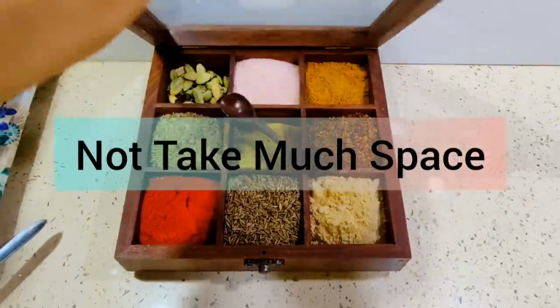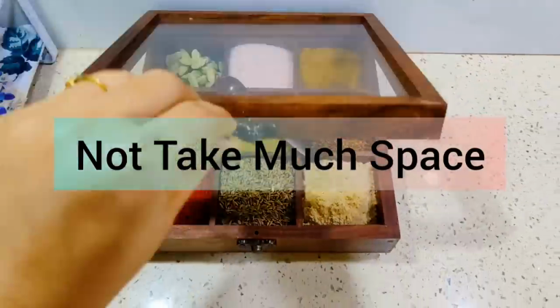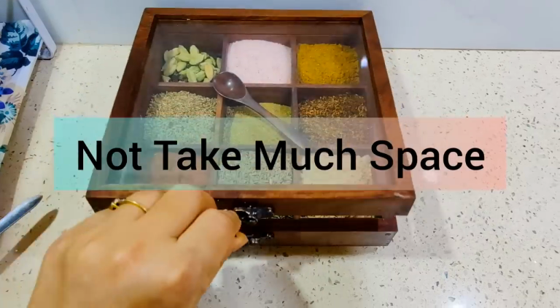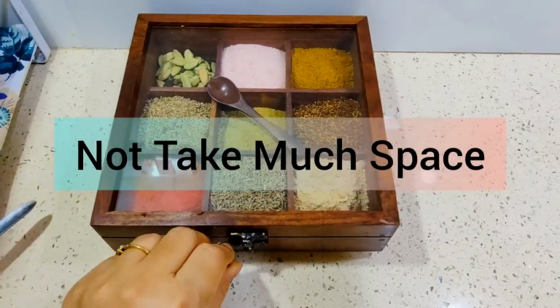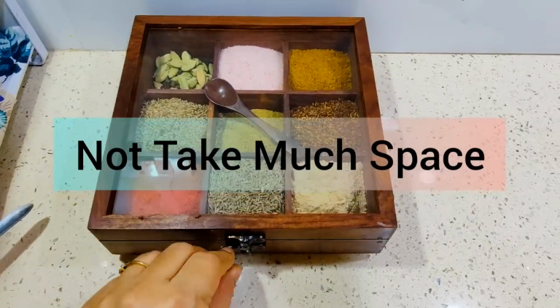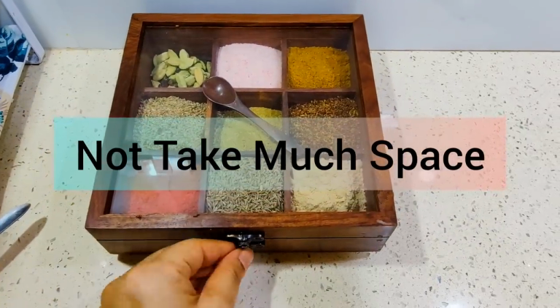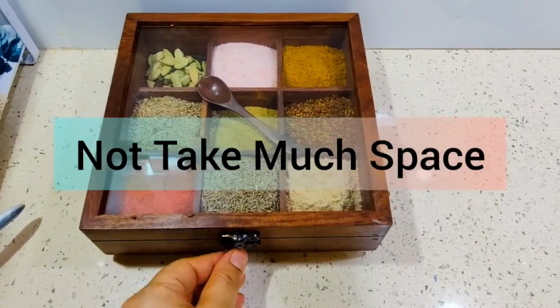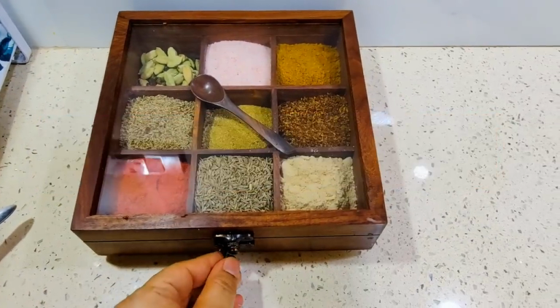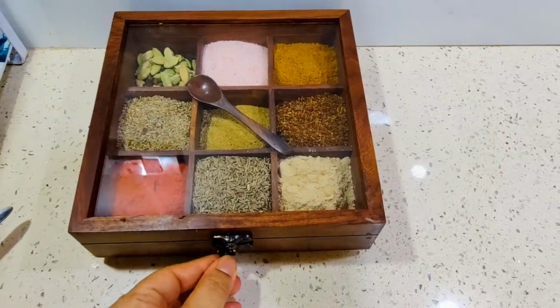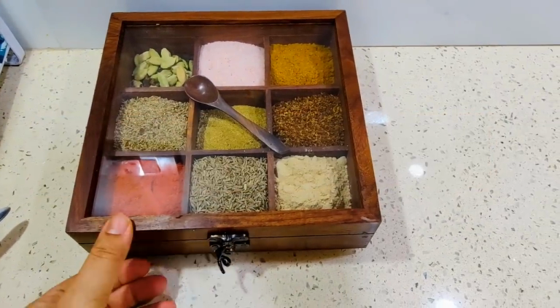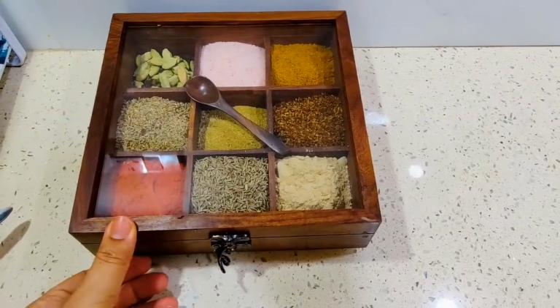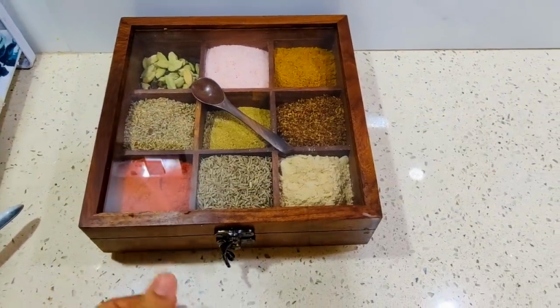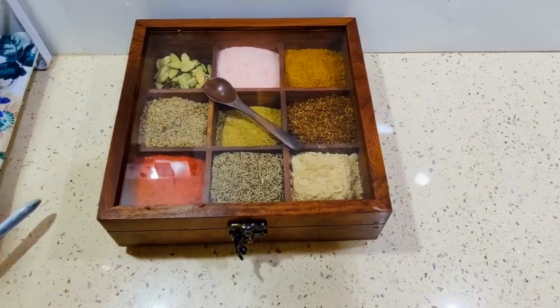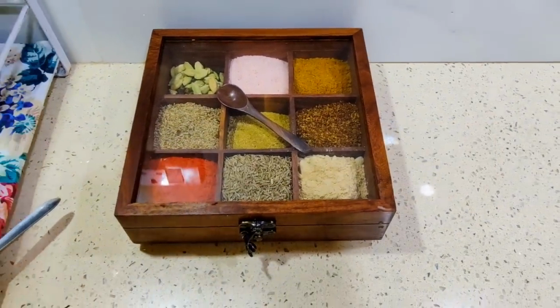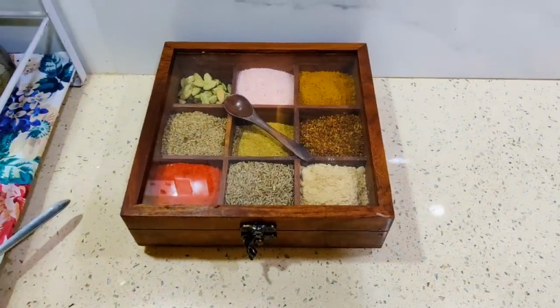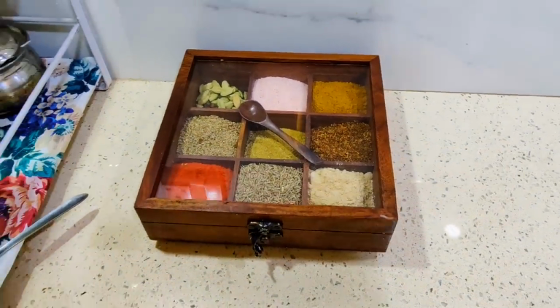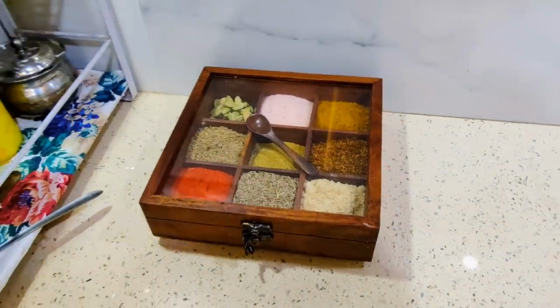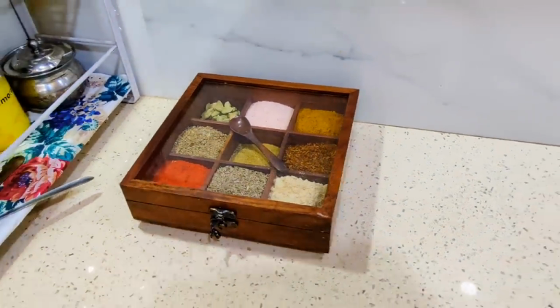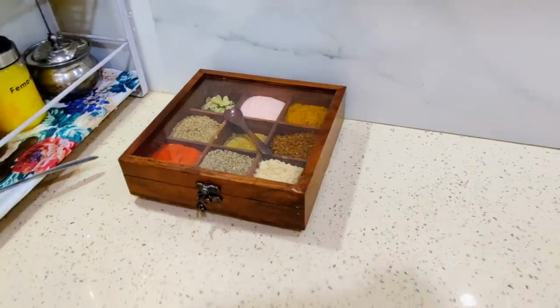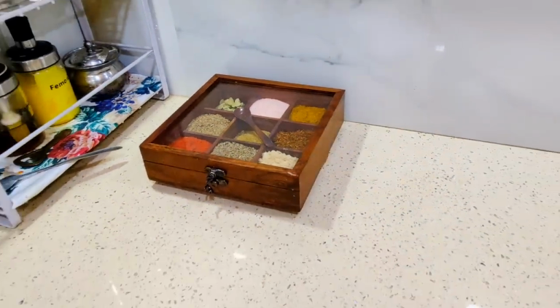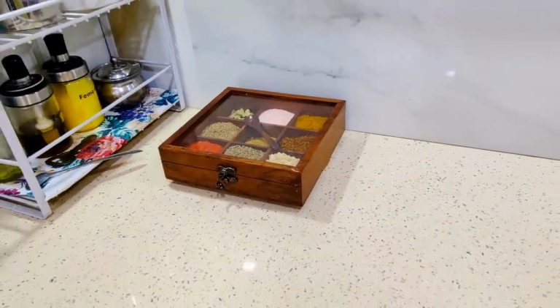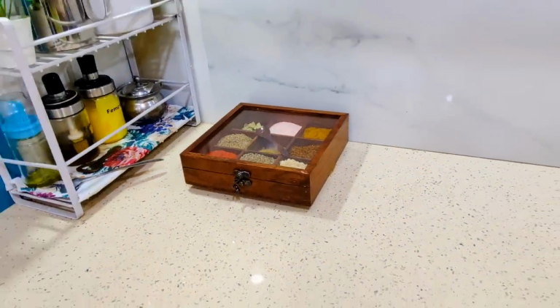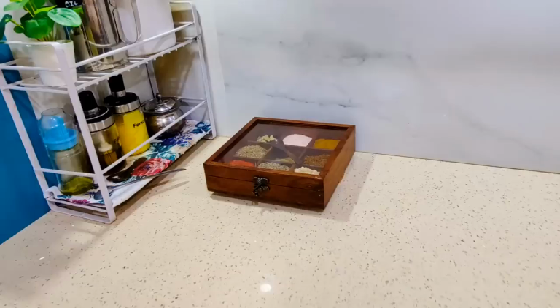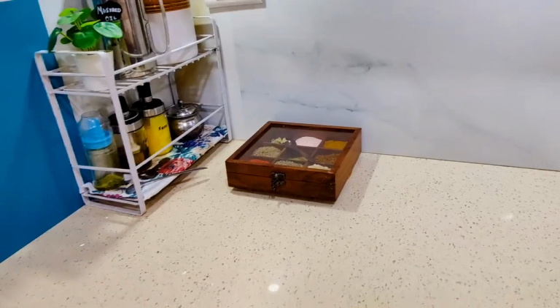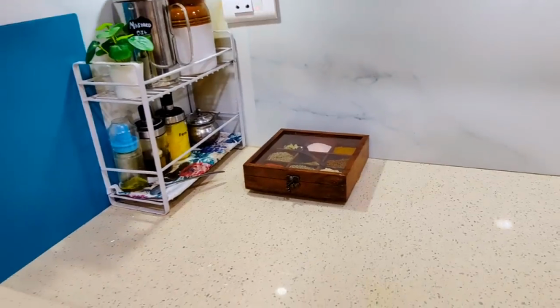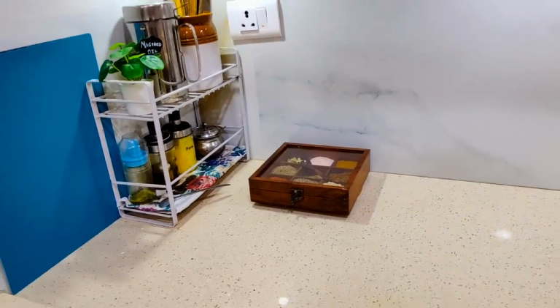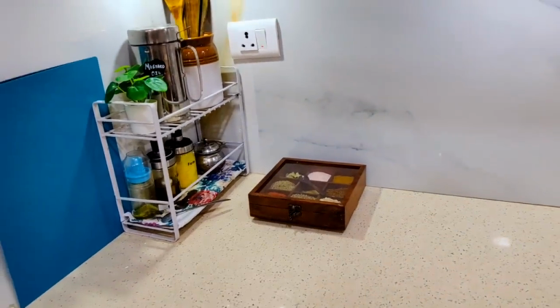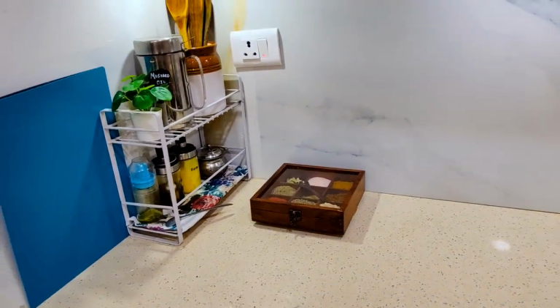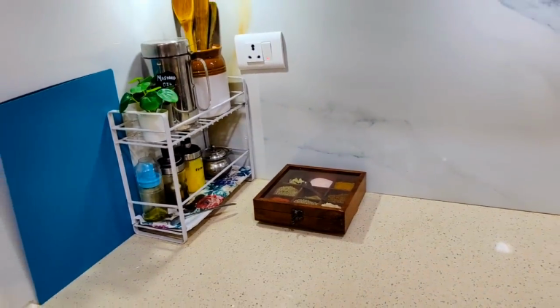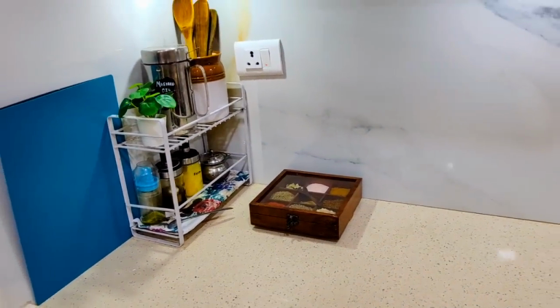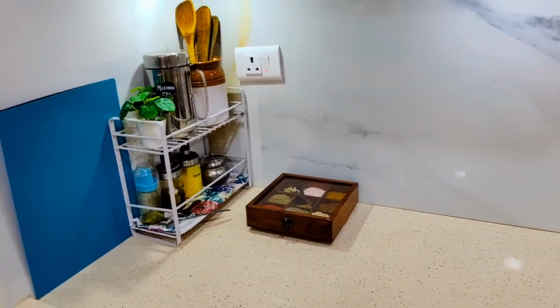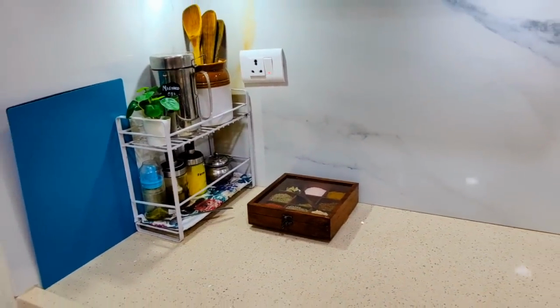I find it very easy — open it, close it, and use it in your cooking. It is a really very nice product. You can check out the wooden spice organizer — this is the one I recommend.